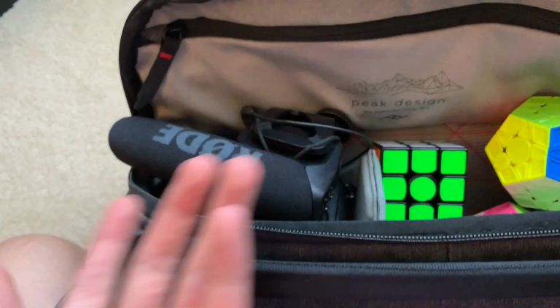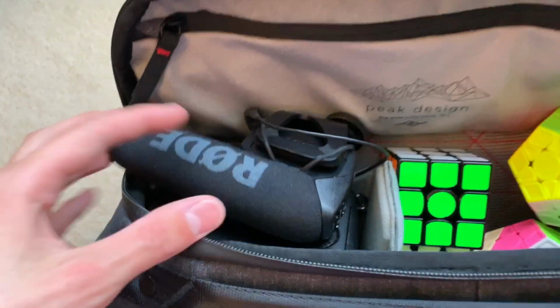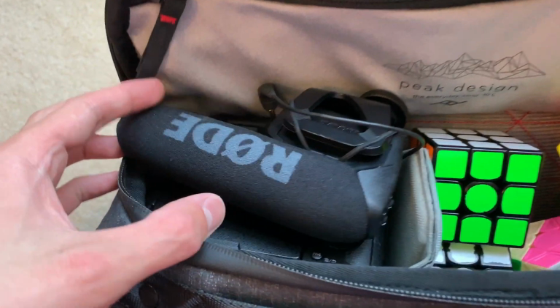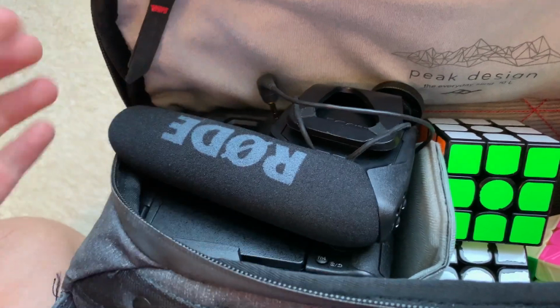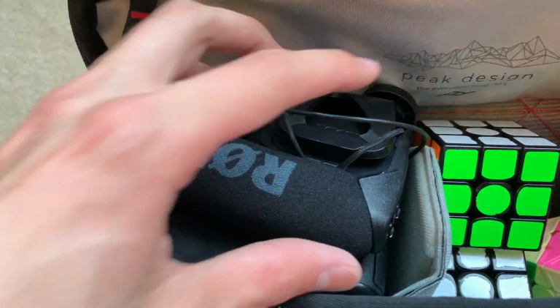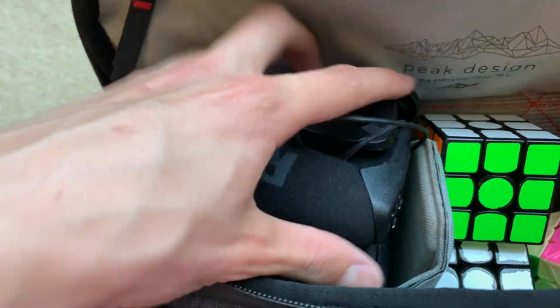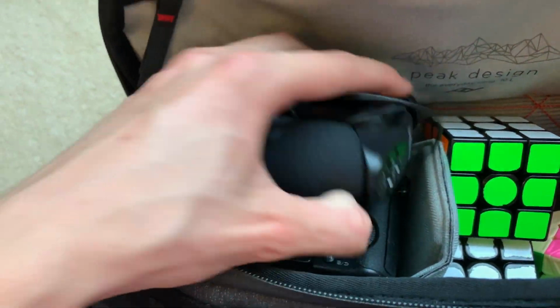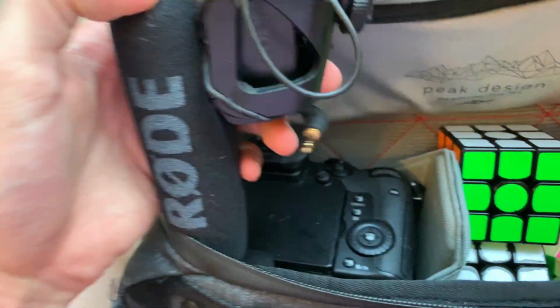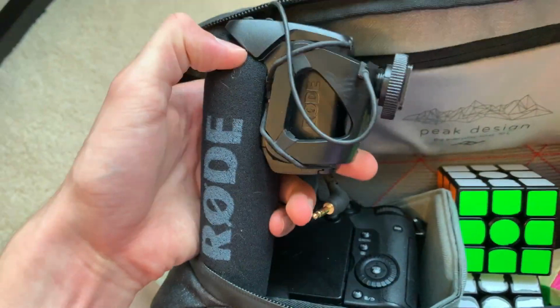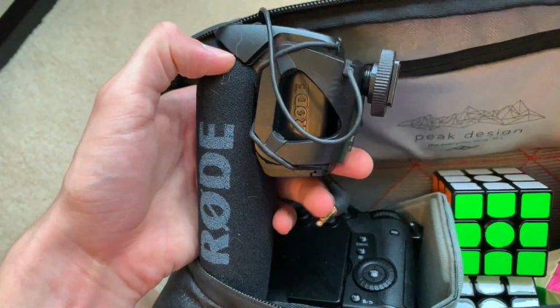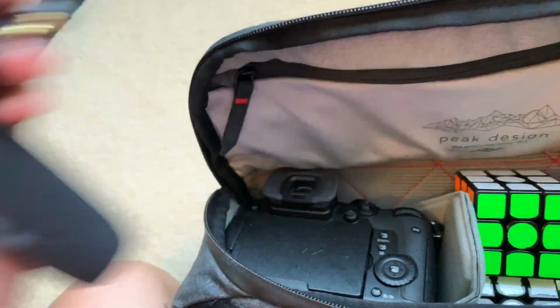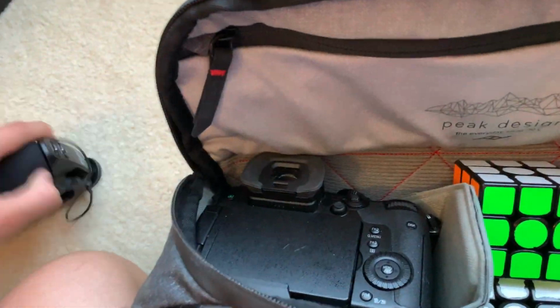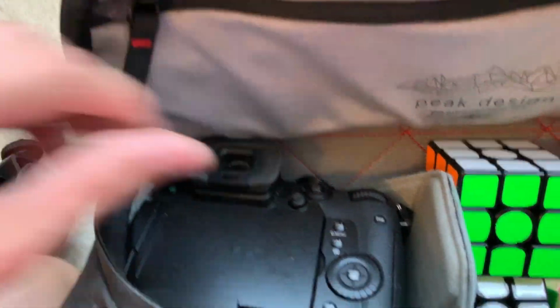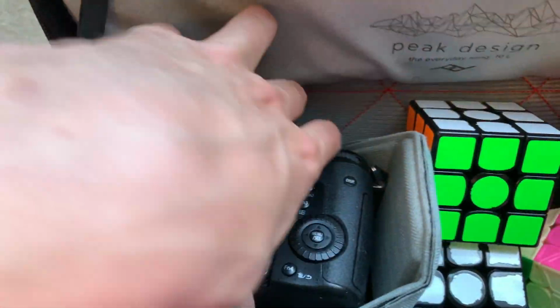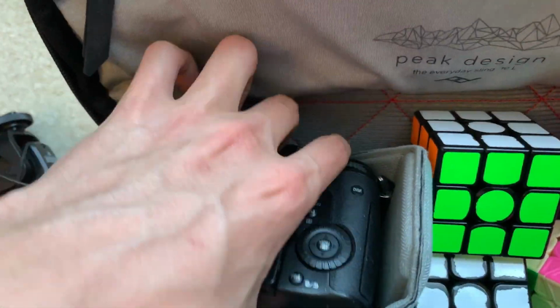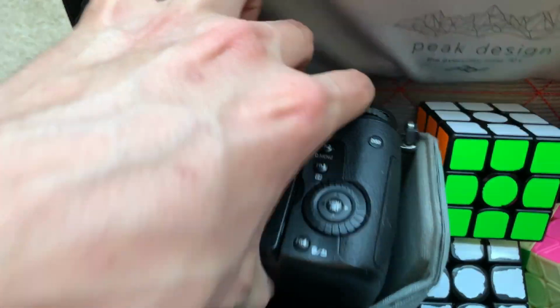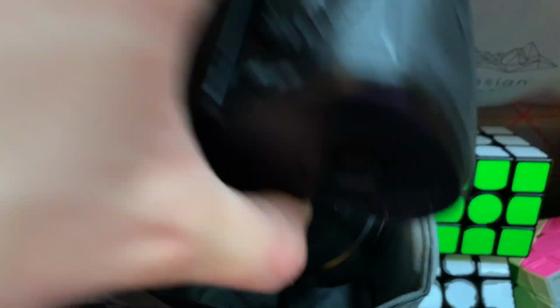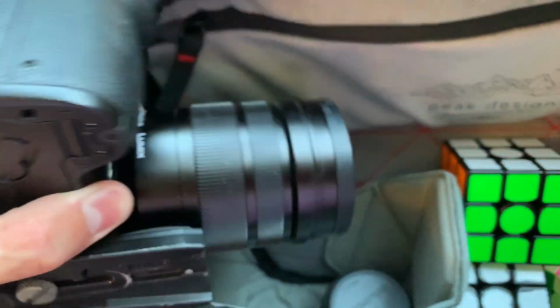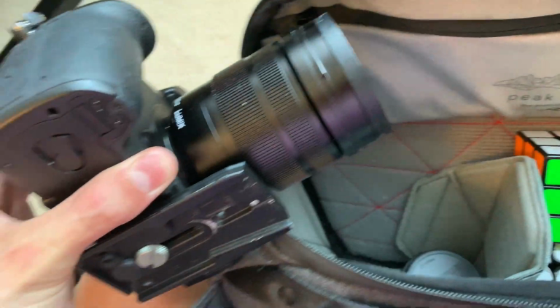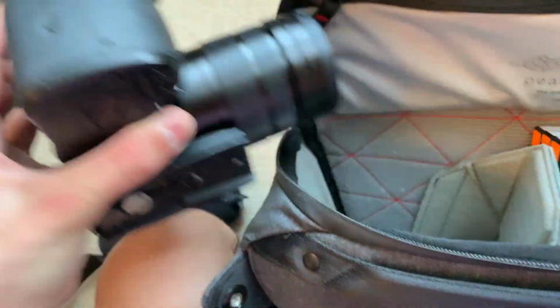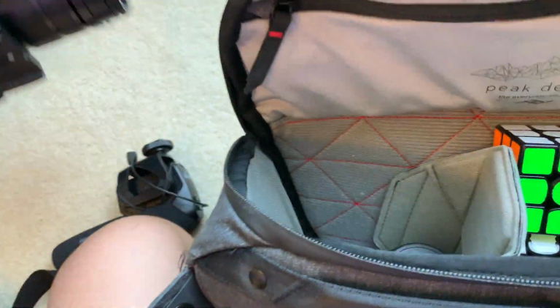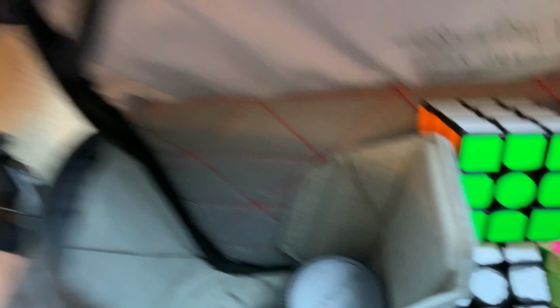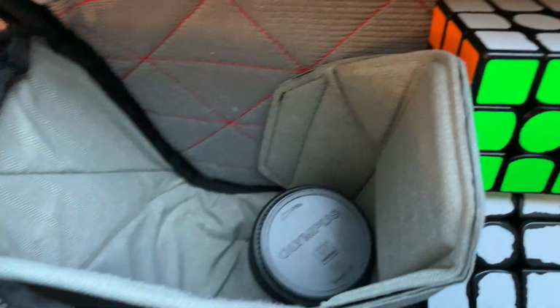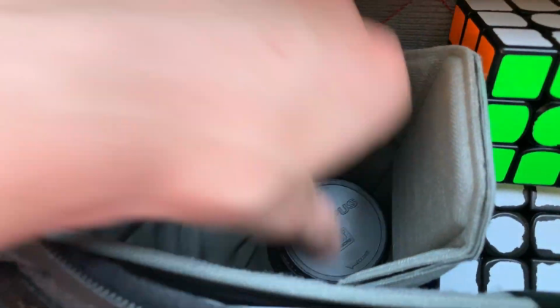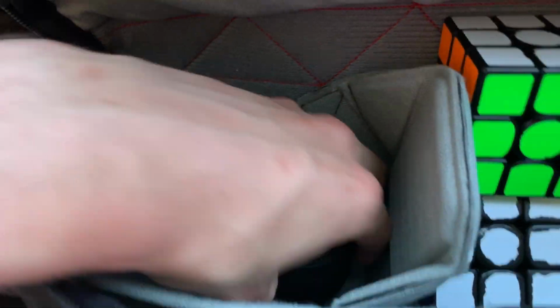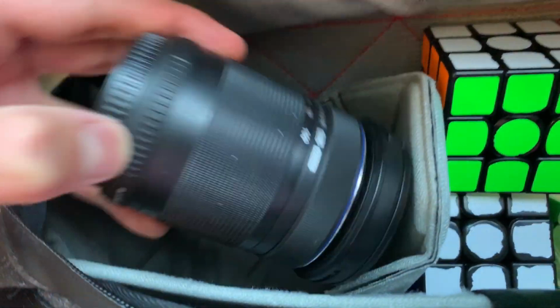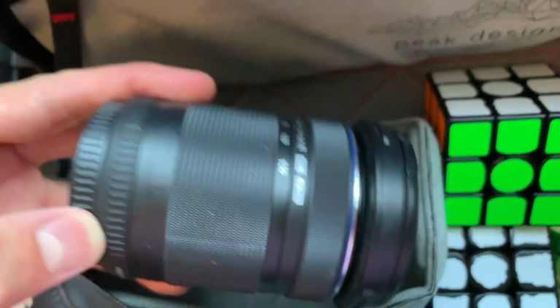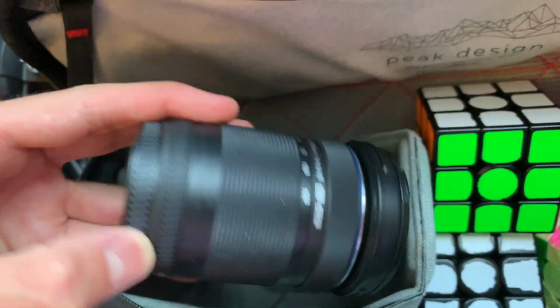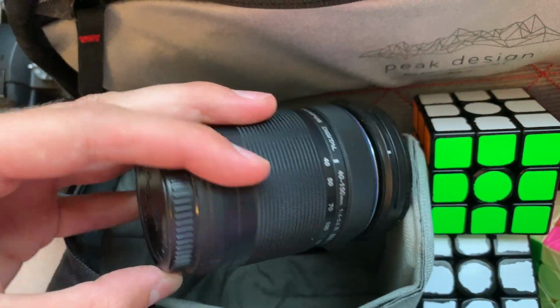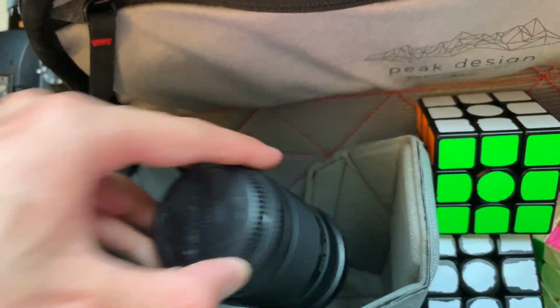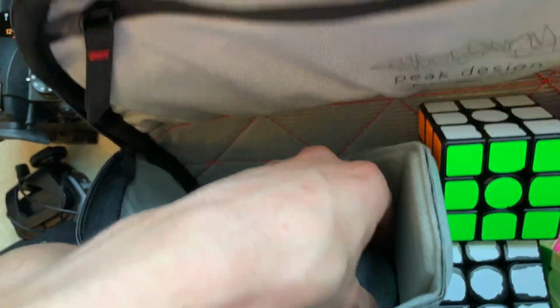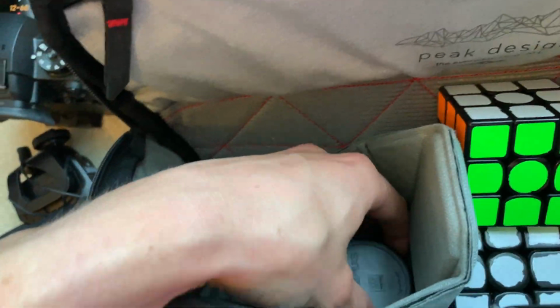I also do a lot of videography, so on the other side I've got my mic nicely in there, my camera very easy to access, and a little extra lens down there if I want to get some extra range.